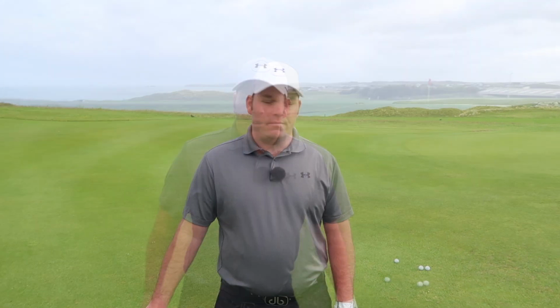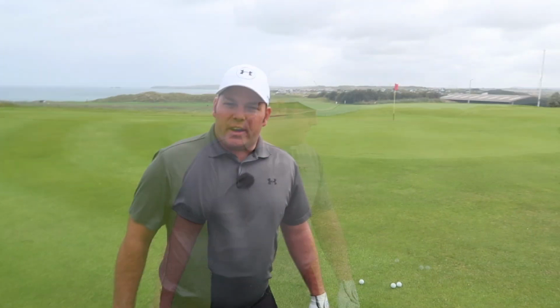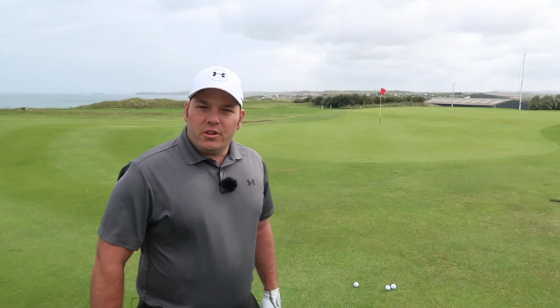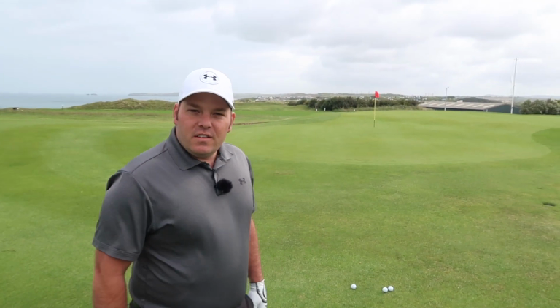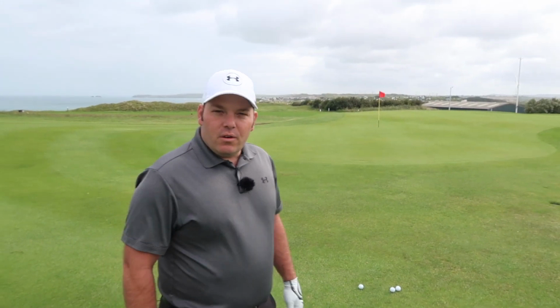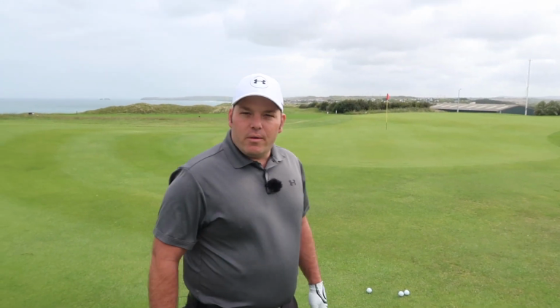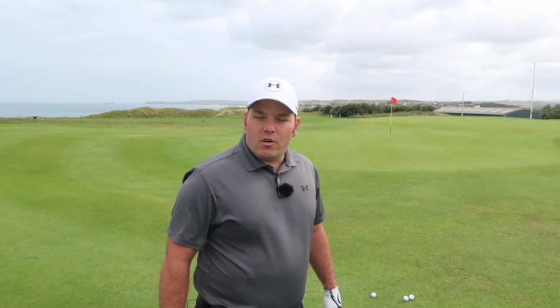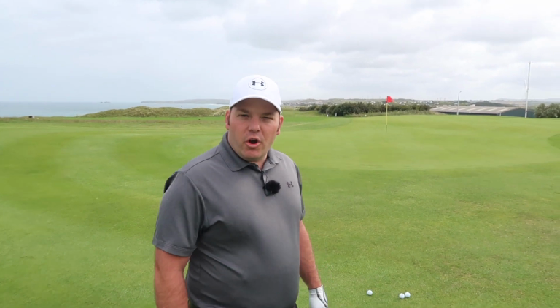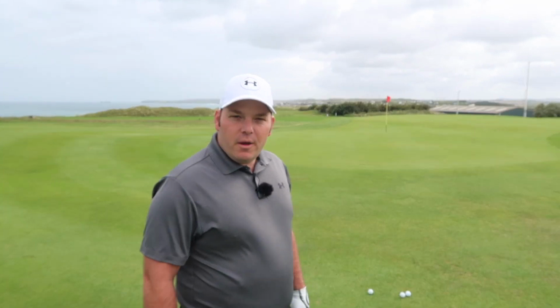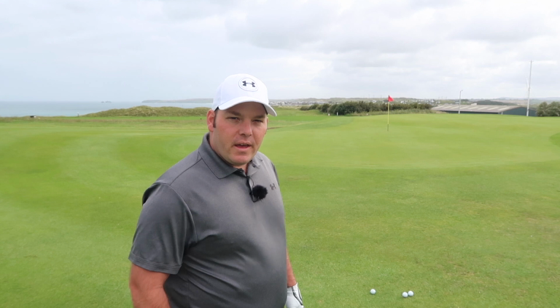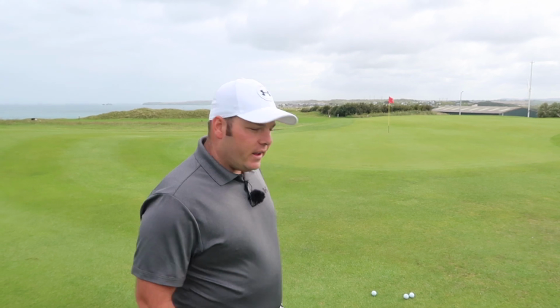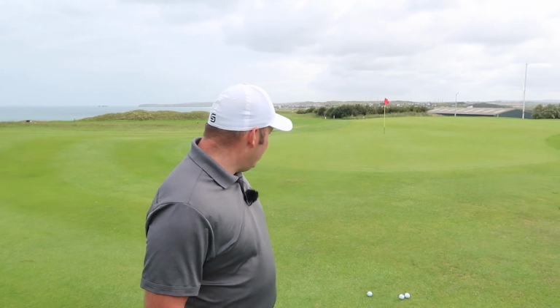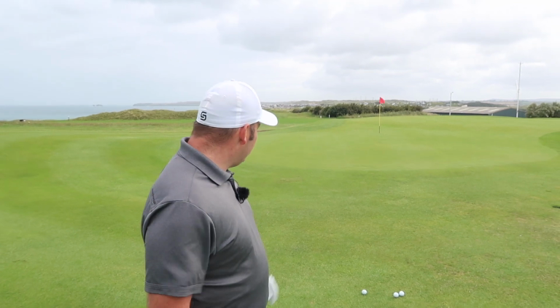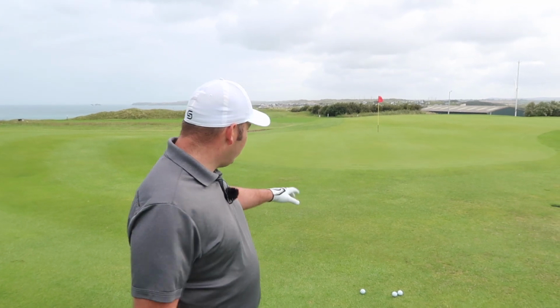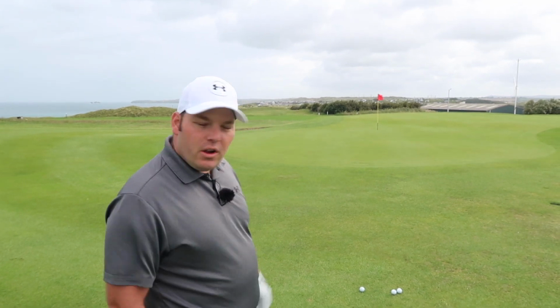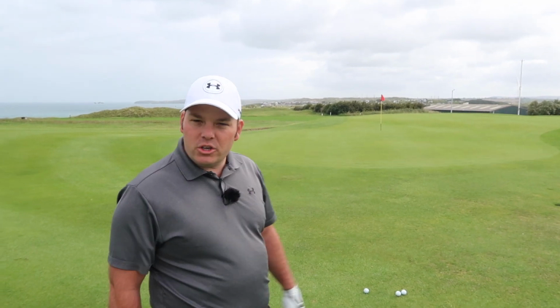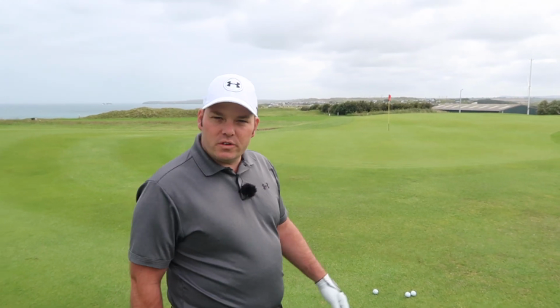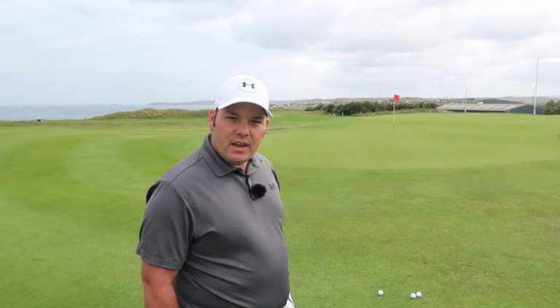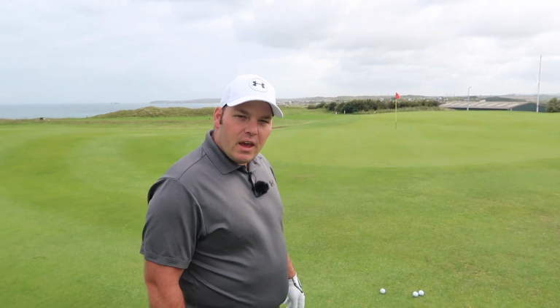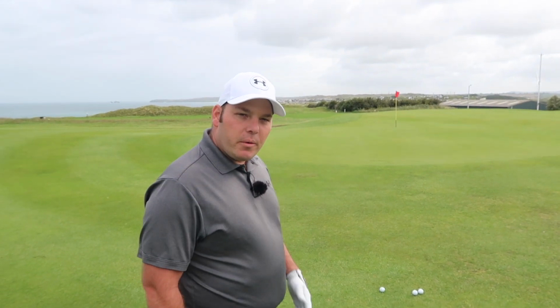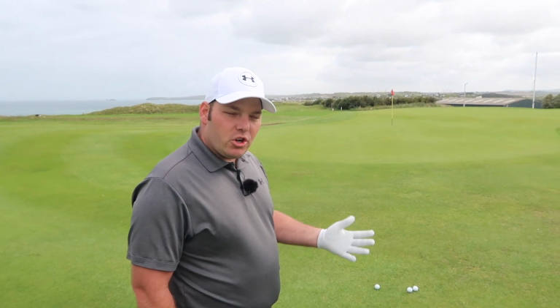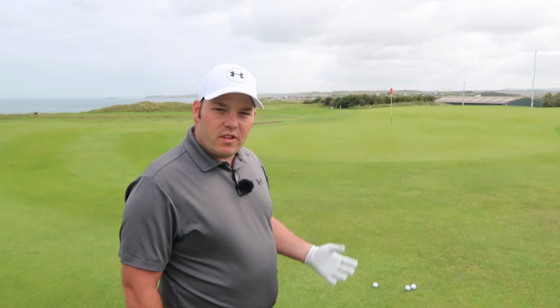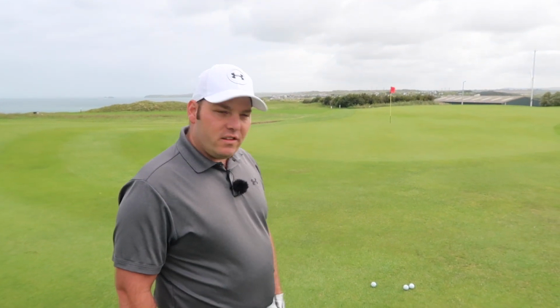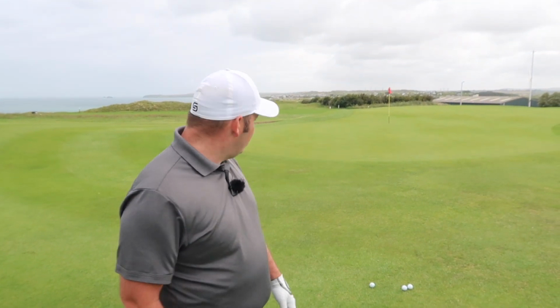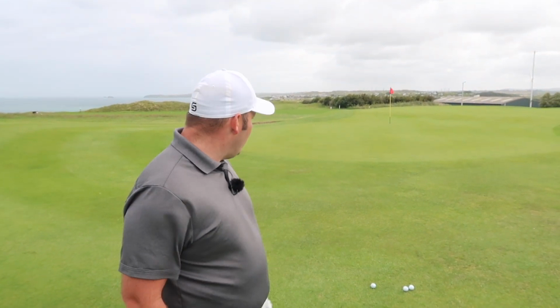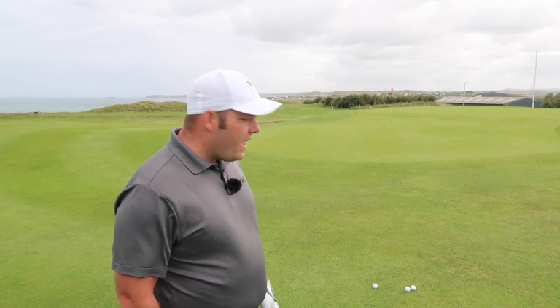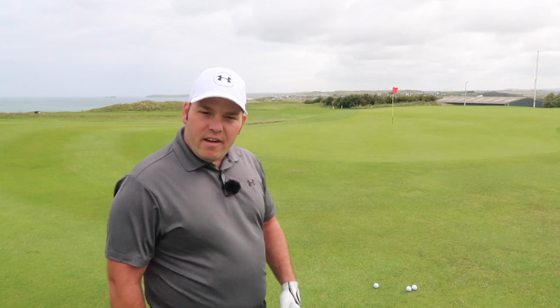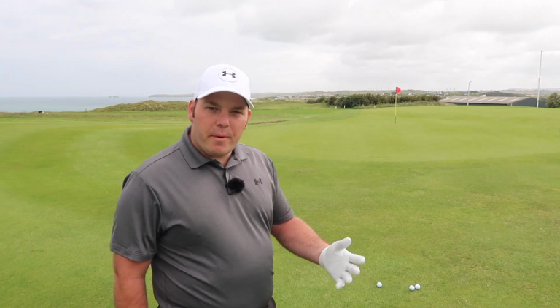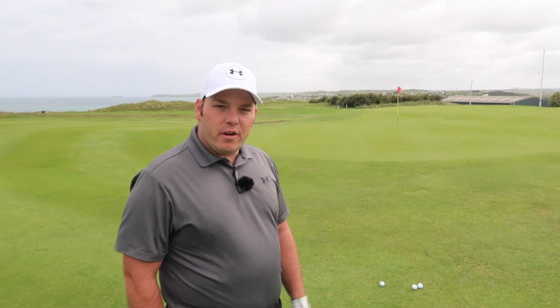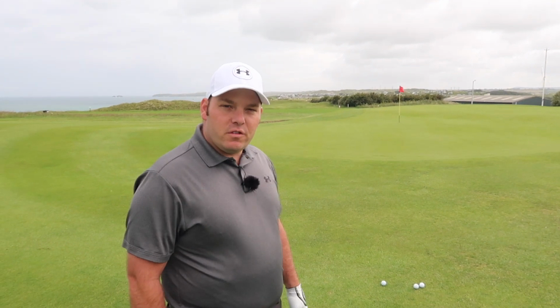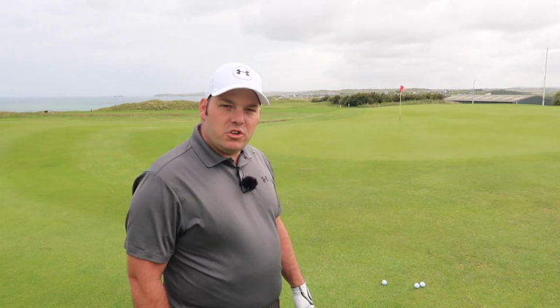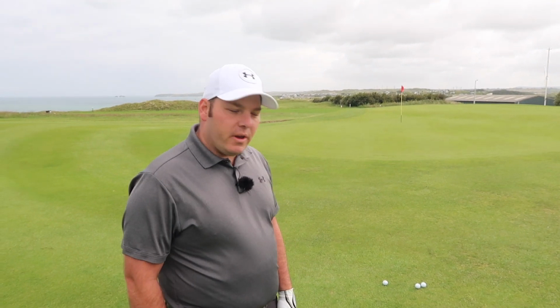We're on the 18th hole here at West Cornwall Golf Club and I've just missed the green a little bit short here, and what I'm going to show you today is just how to have a little bit more confidence with your chipping.